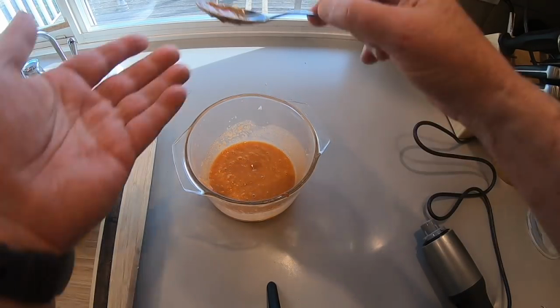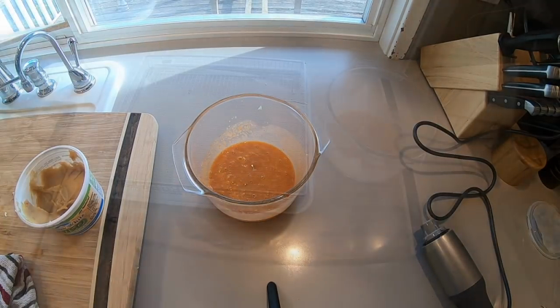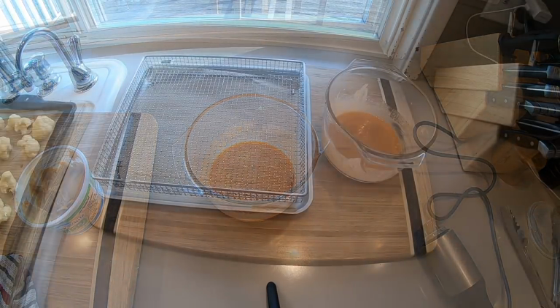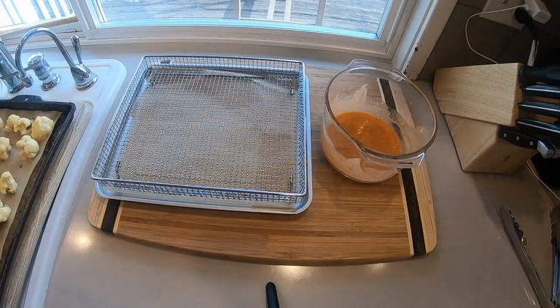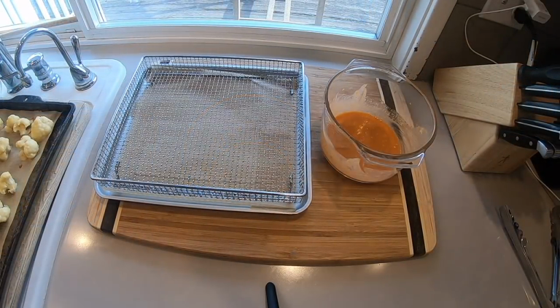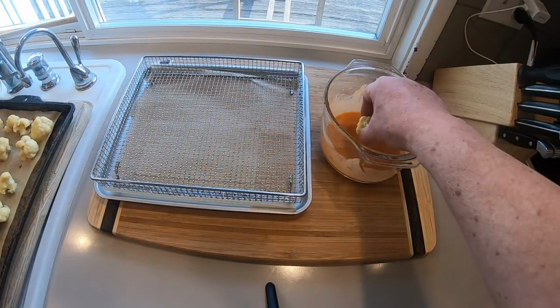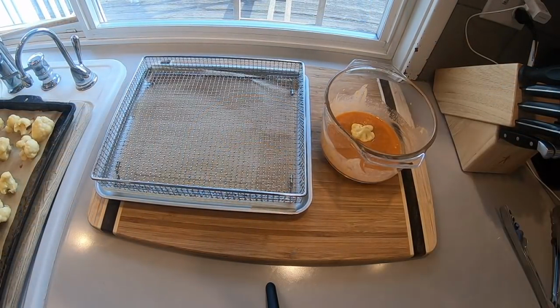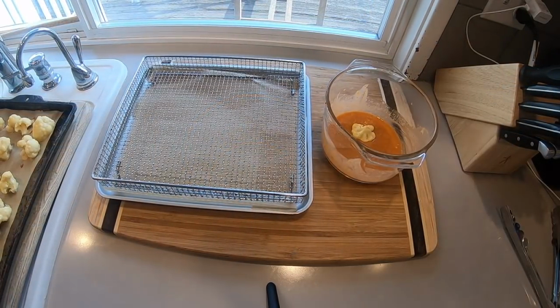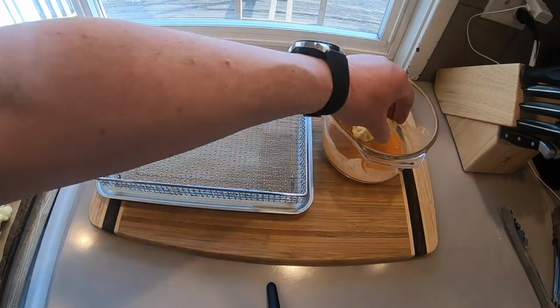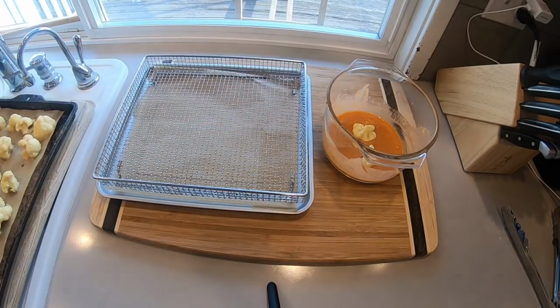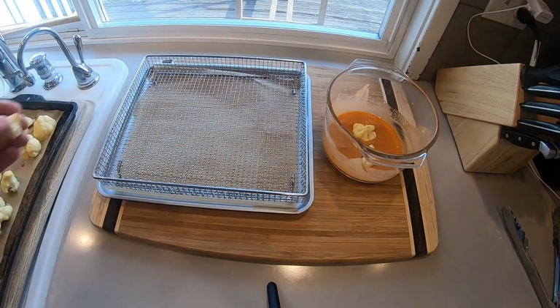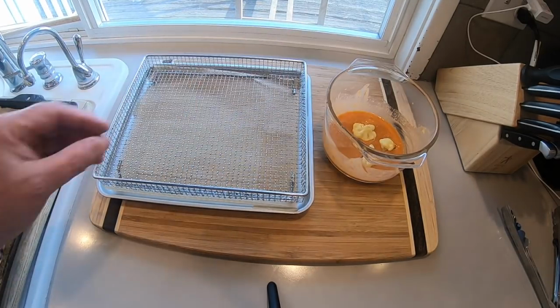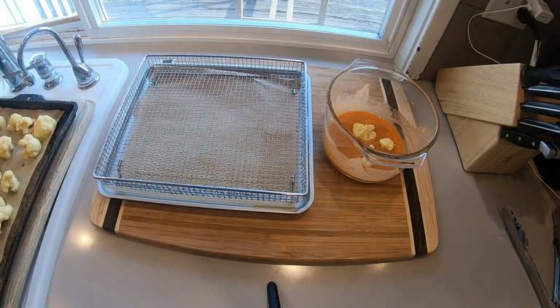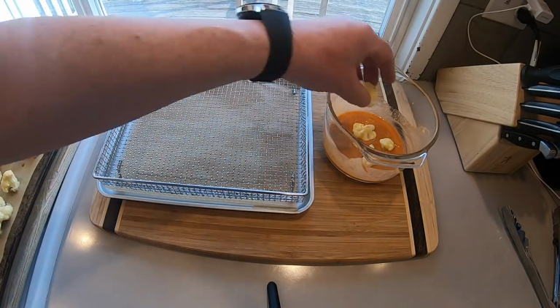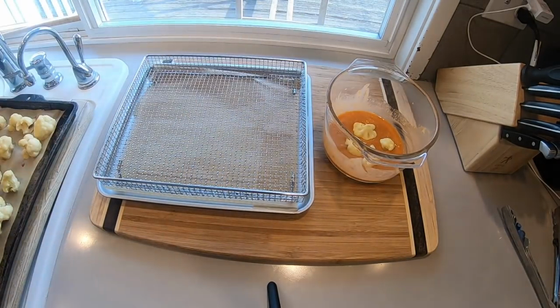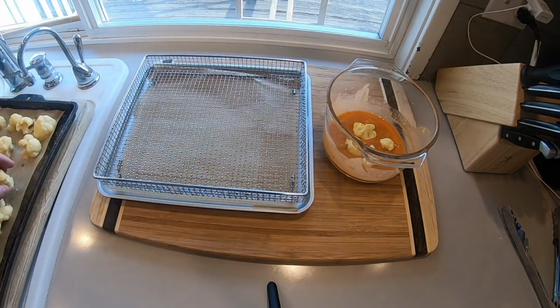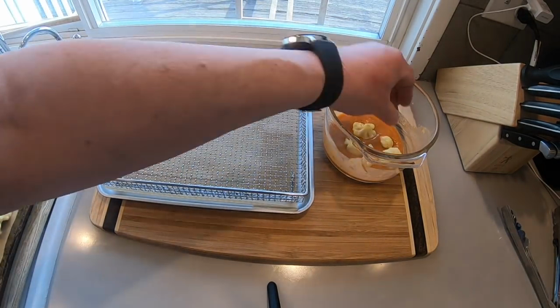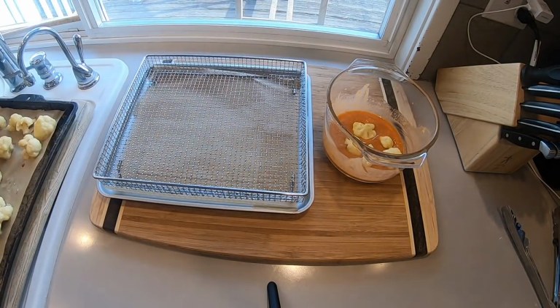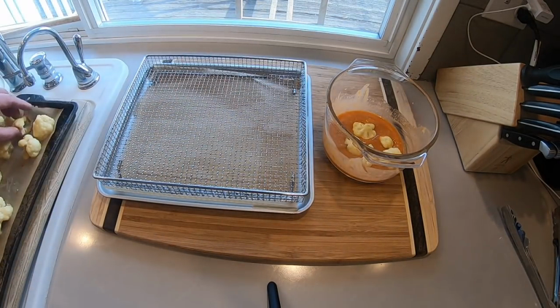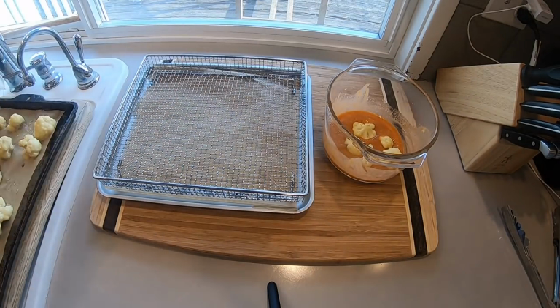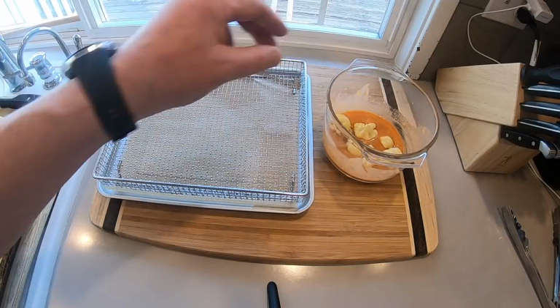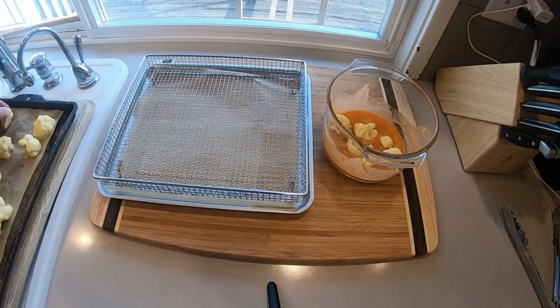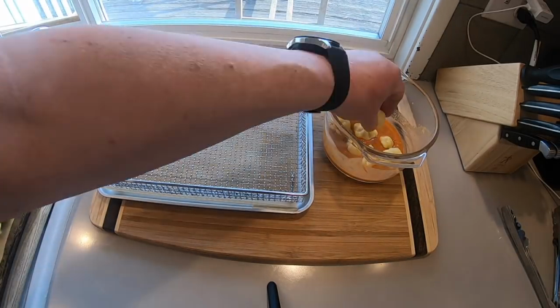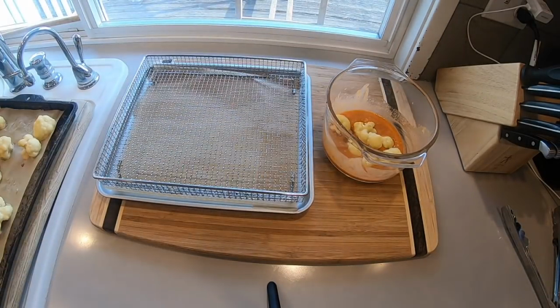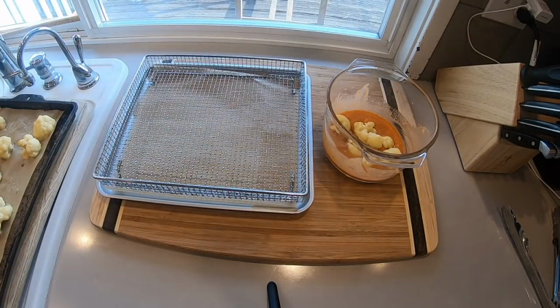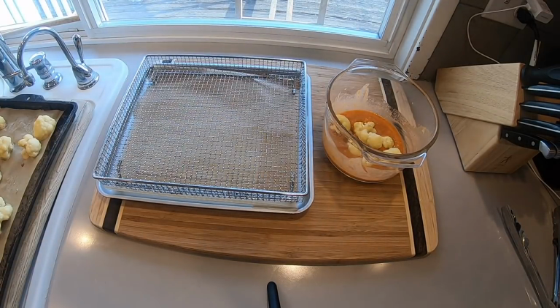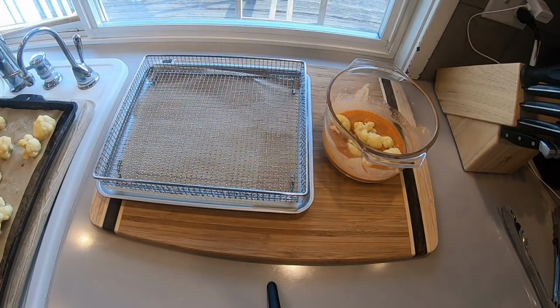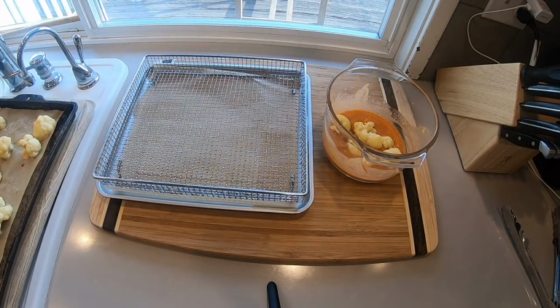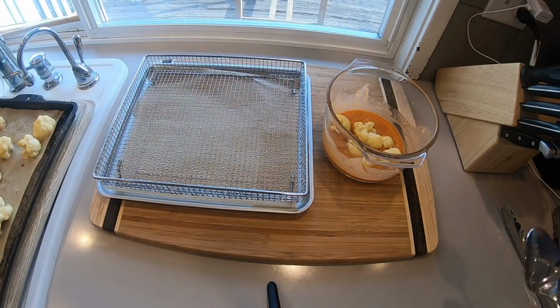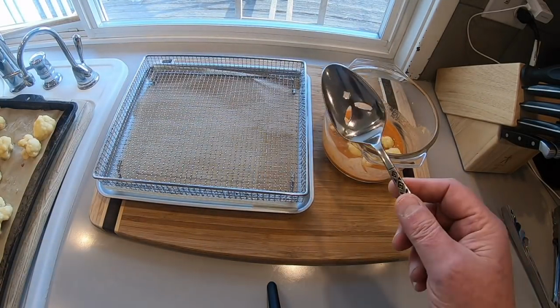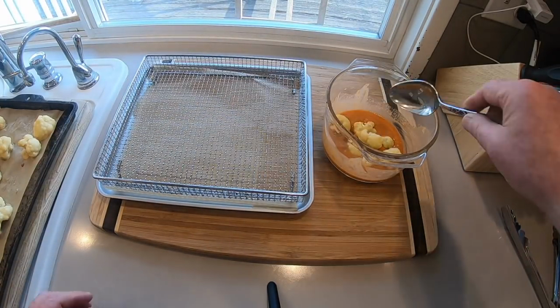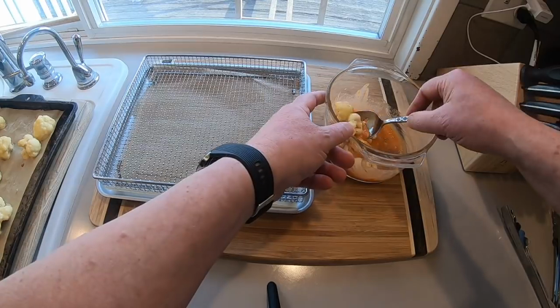I gave it a little stir with my immersion blender — you don't have to, I just wanted to make it as smooth as I could. The cauliflower is out of the oven now; we're just going to drop them in the sauce four or five at a time, give them a stir until evenly coated, getting that good sauce over everything.